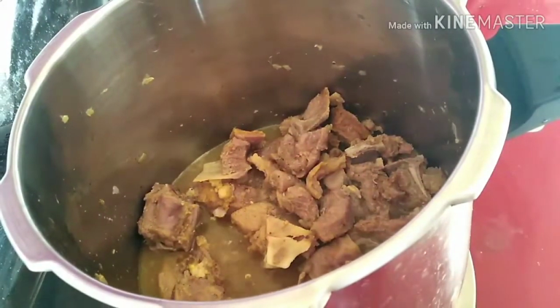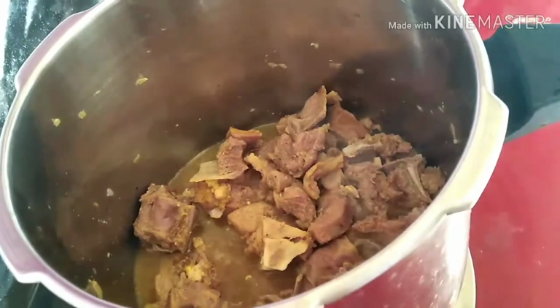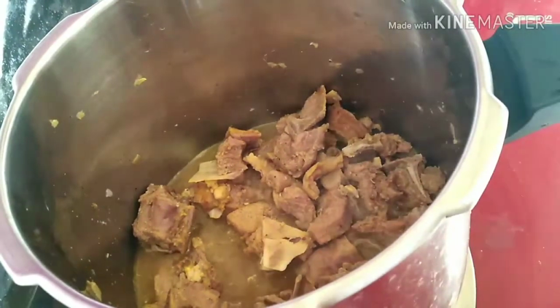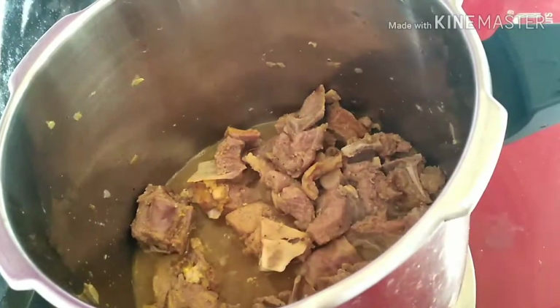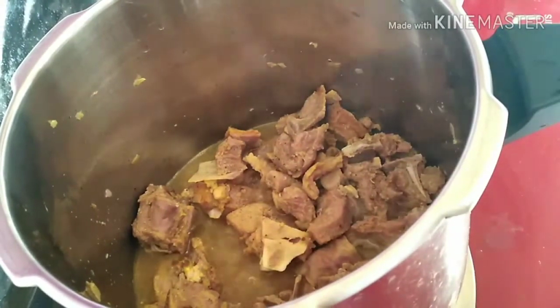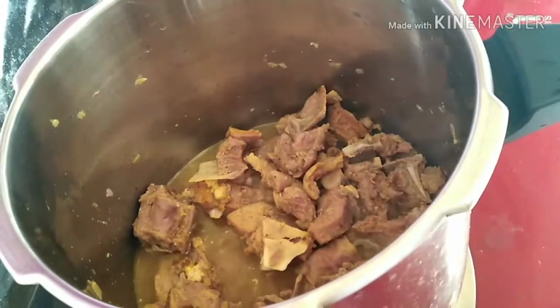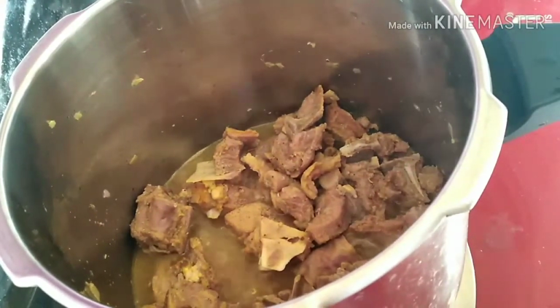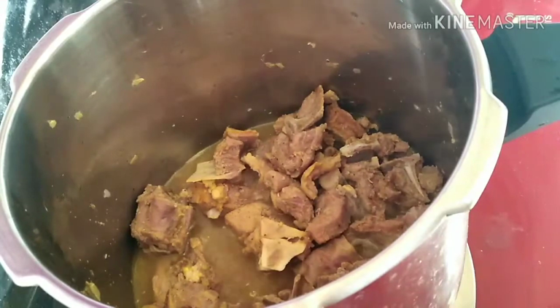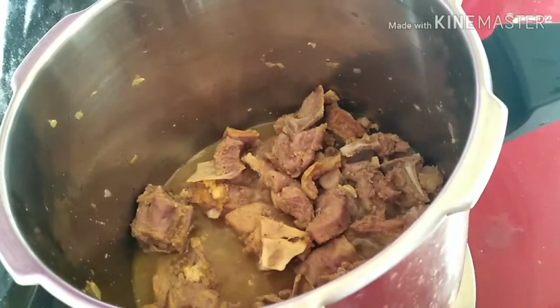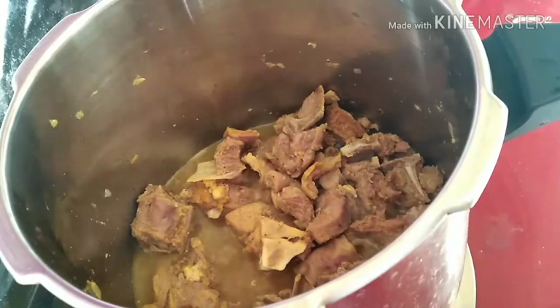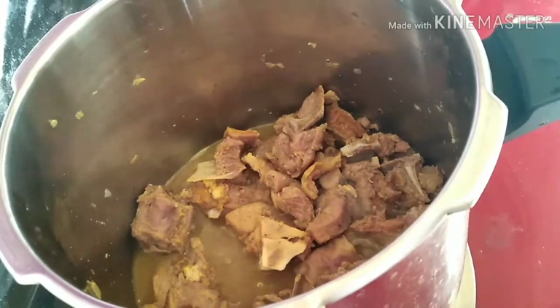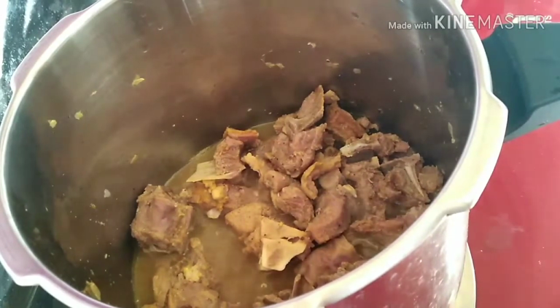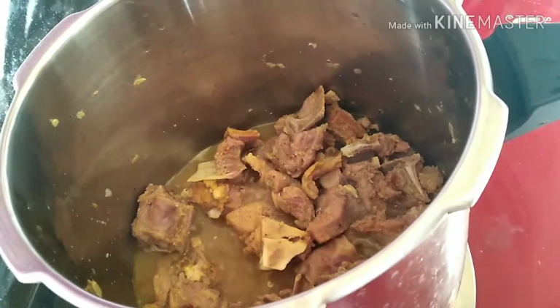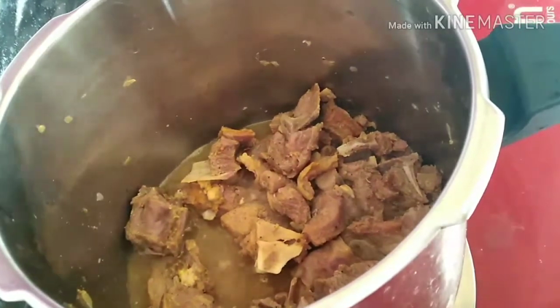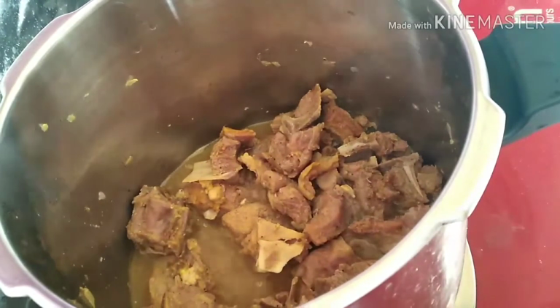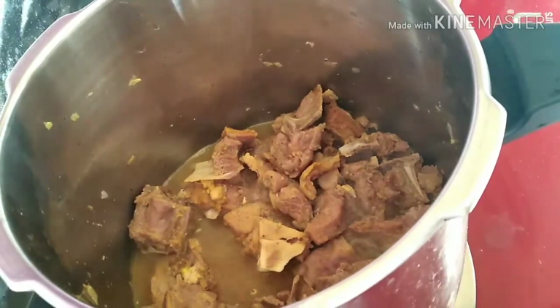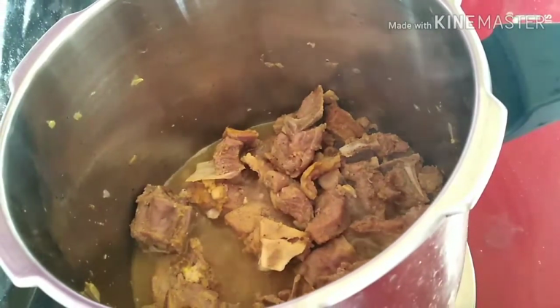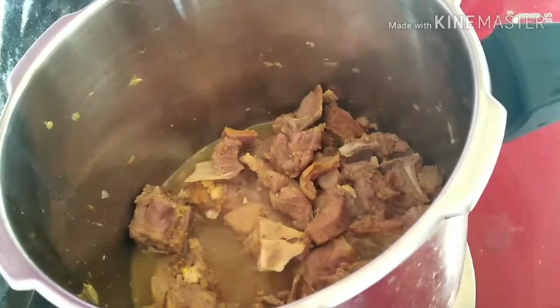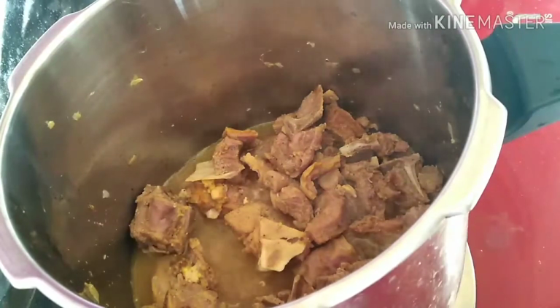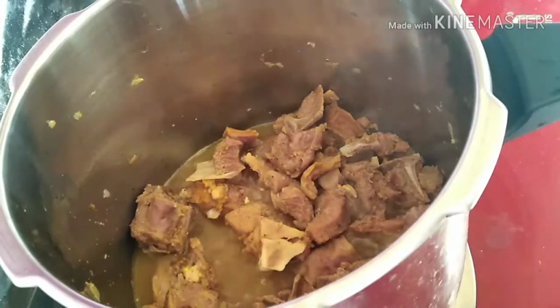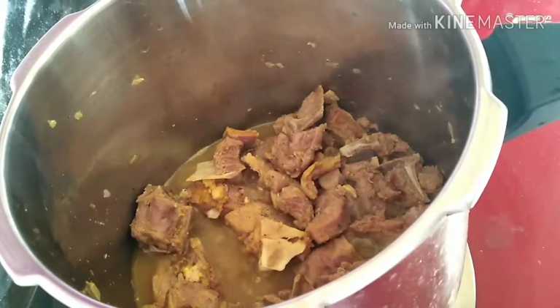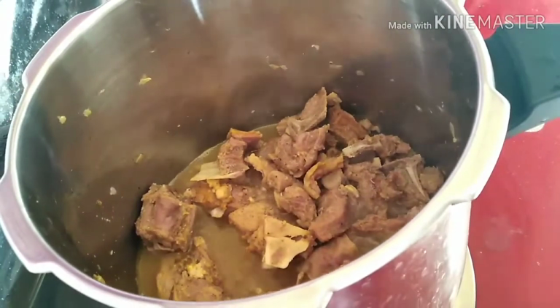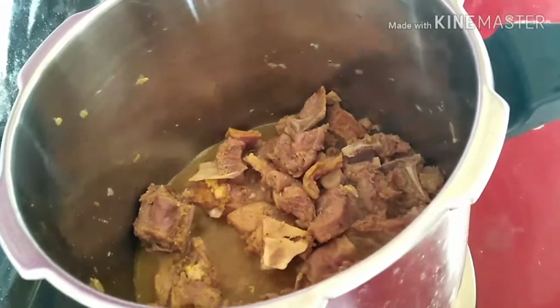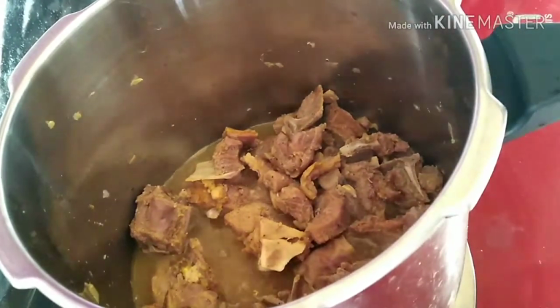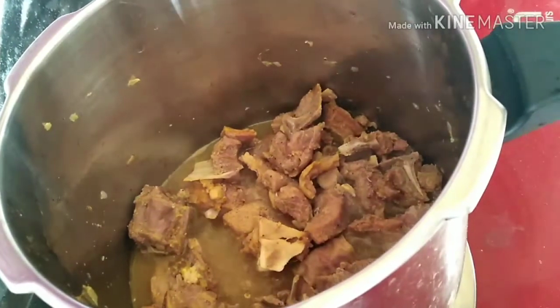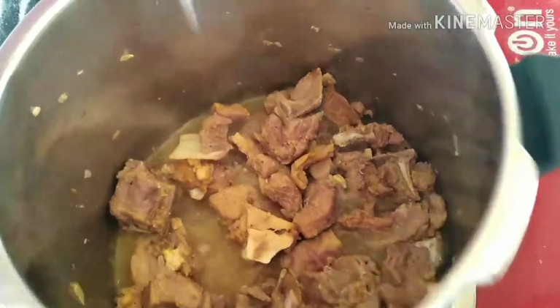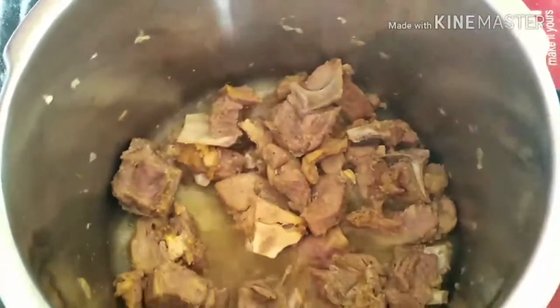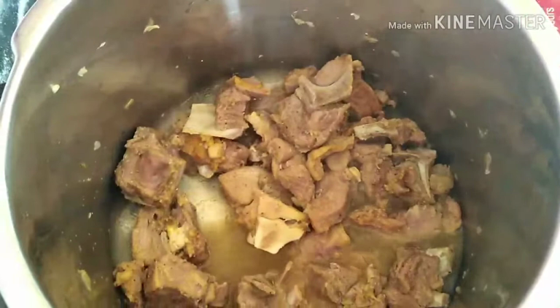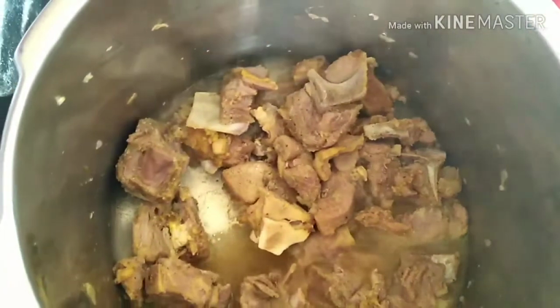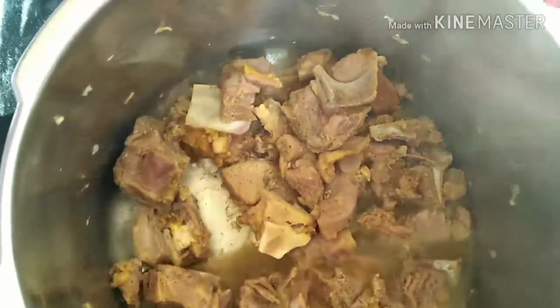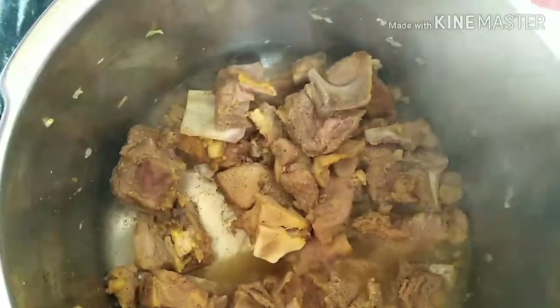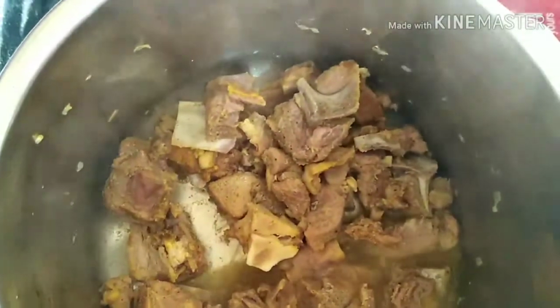Meanwhile, check the mutton — it is almost cooked. We have cooked it for about 10 to 15 minutes on low flame. Even though we have not added water, you can see water is there. Switch off the flame.